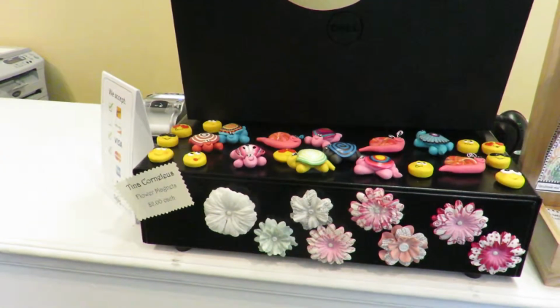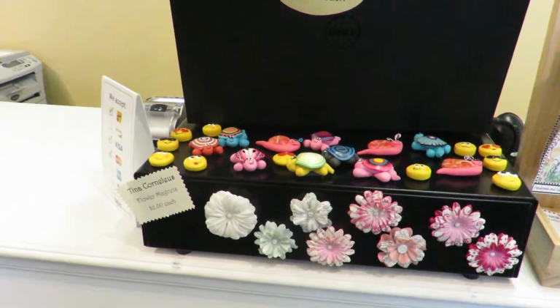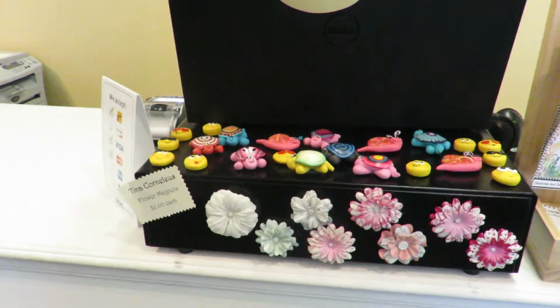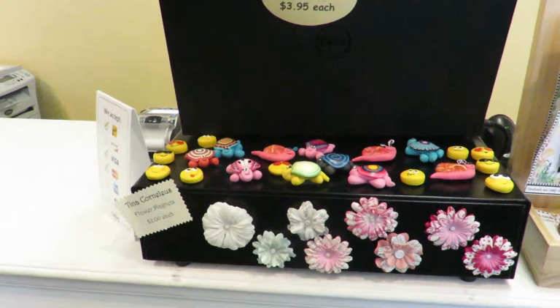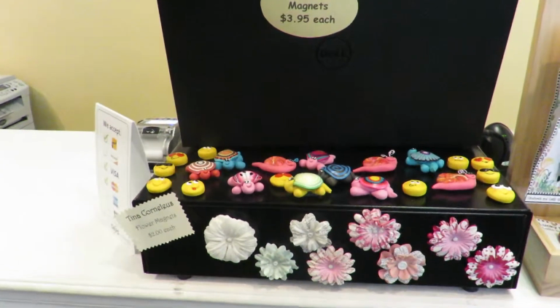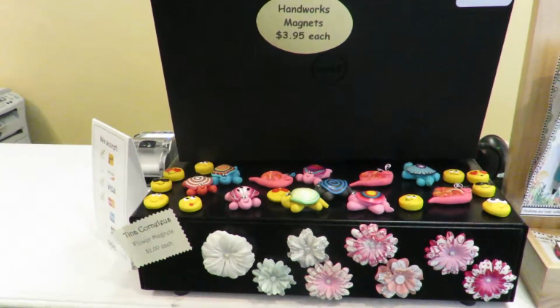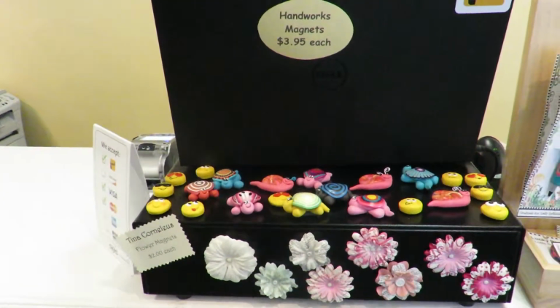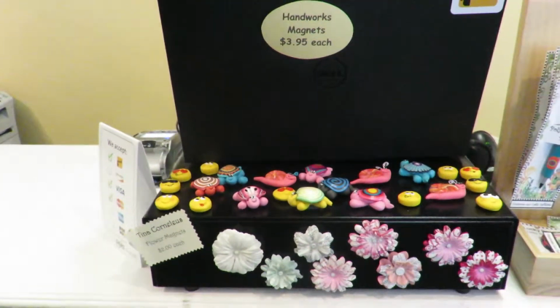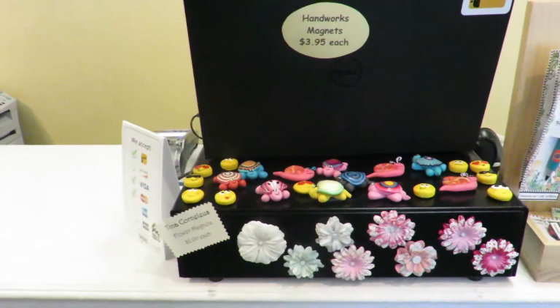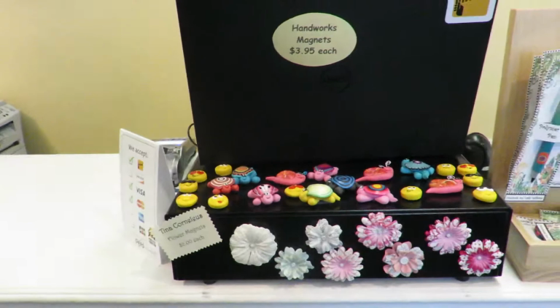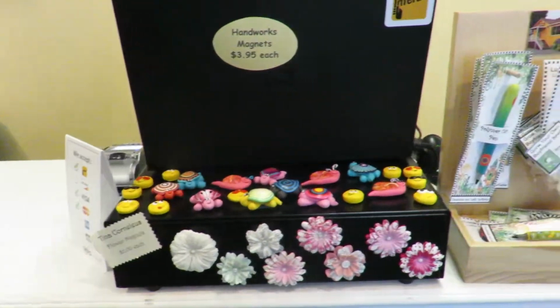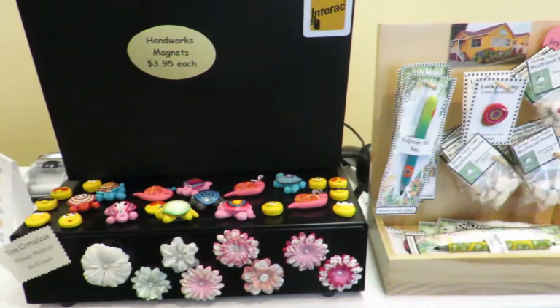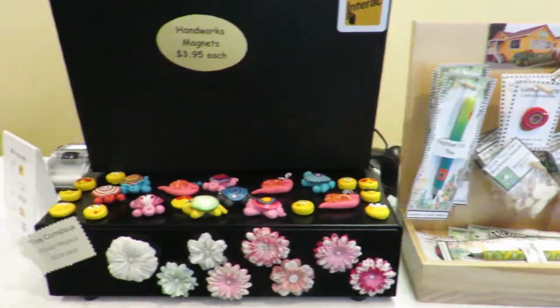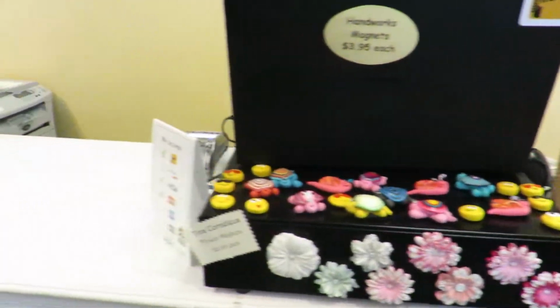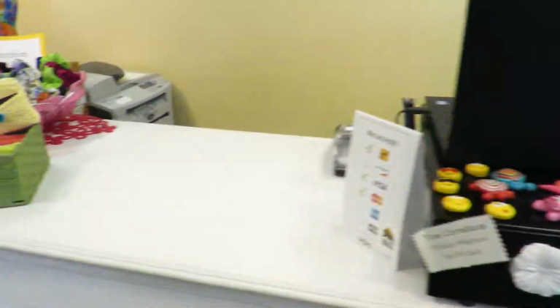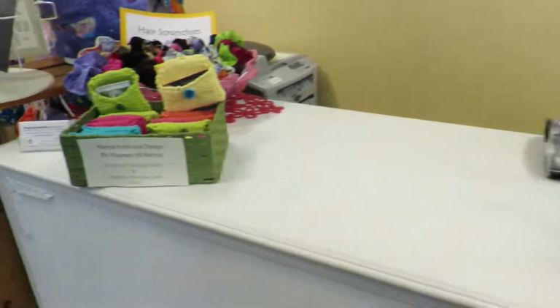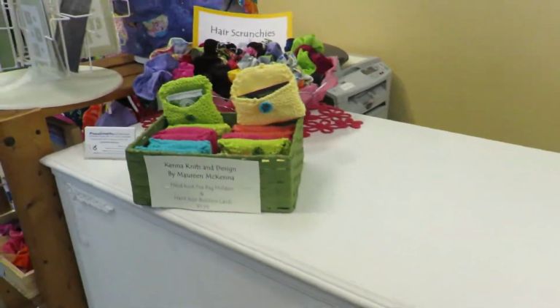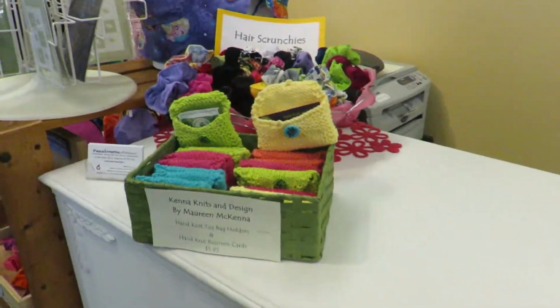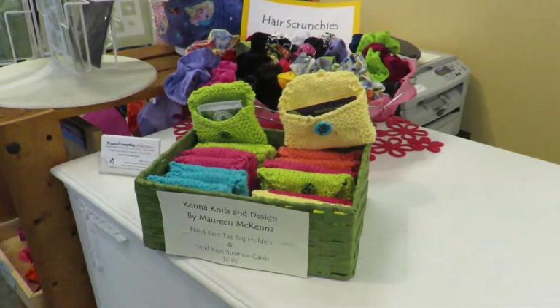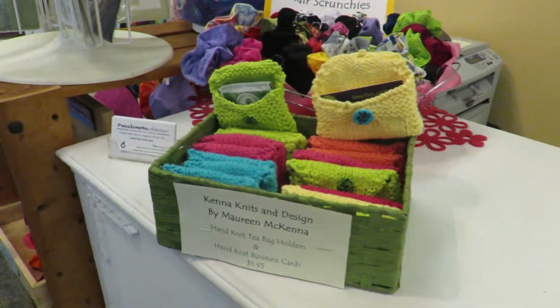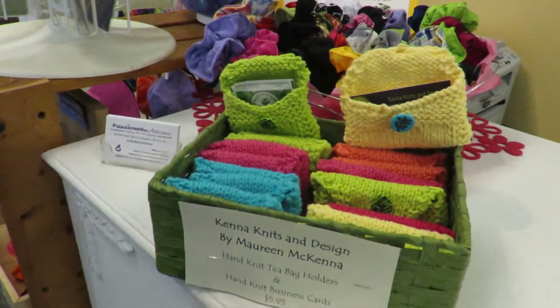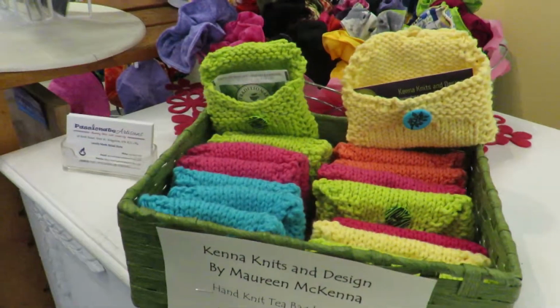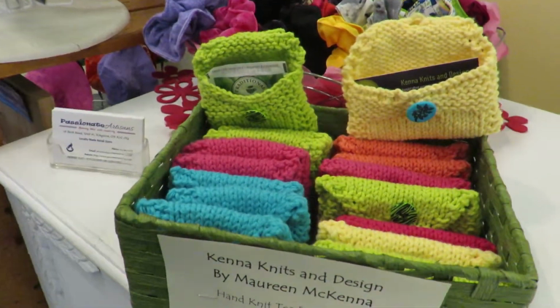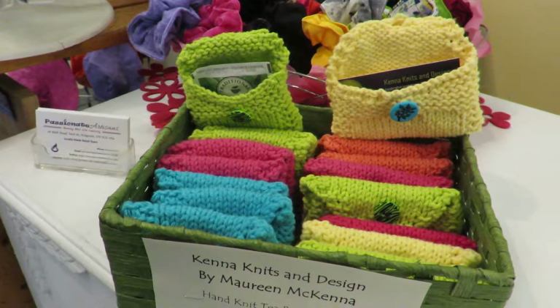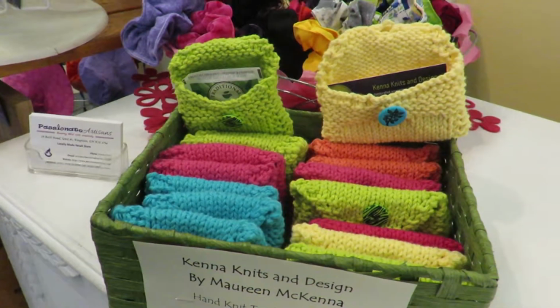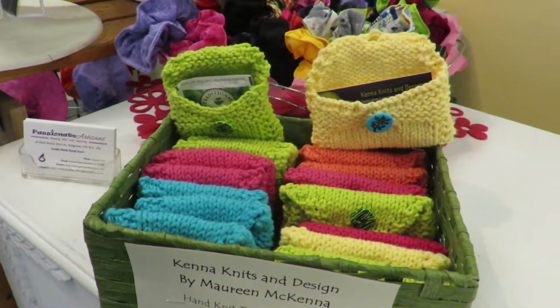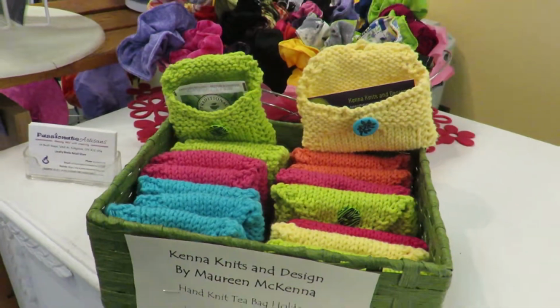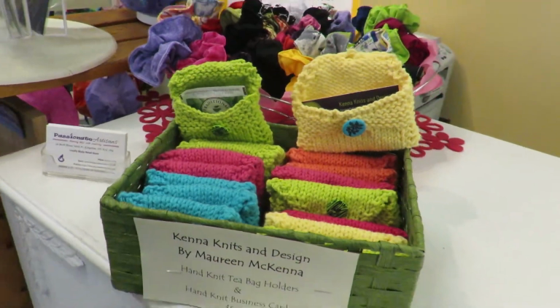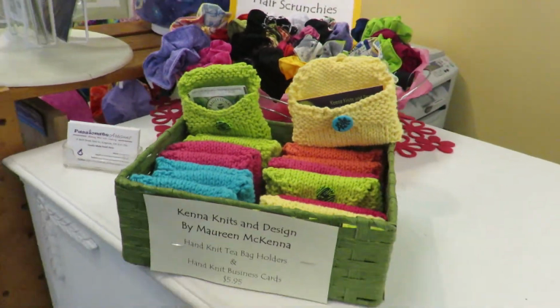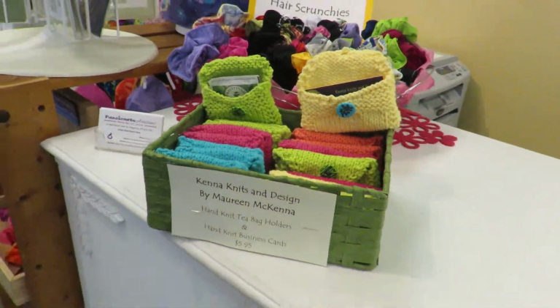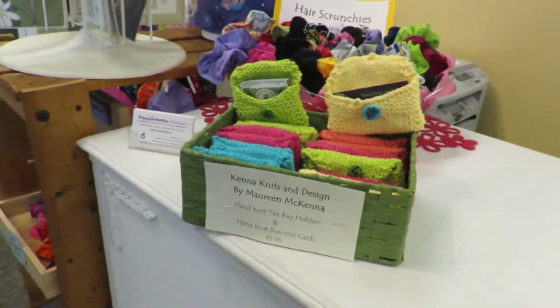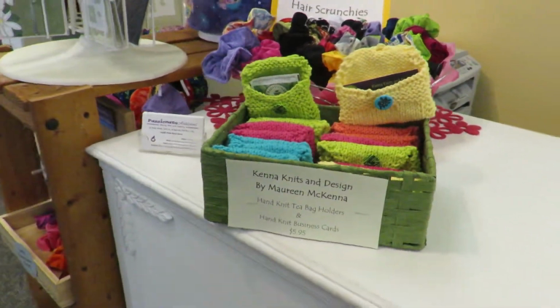Flower magnets and handworks magnets. Oh look at these — these are new. Kenna Knits, little knitted purses. How cute are they?